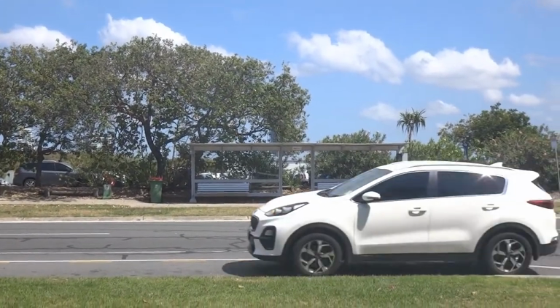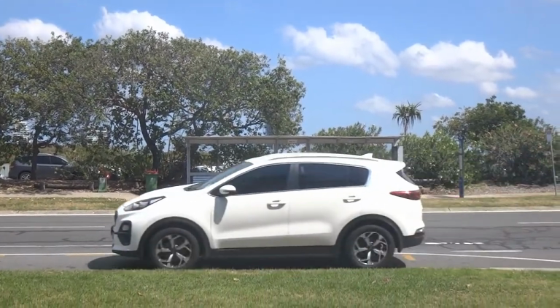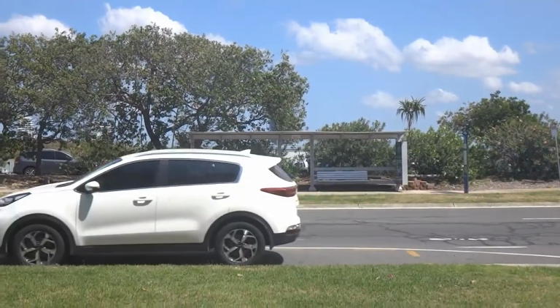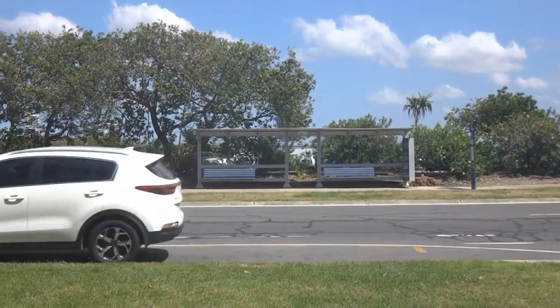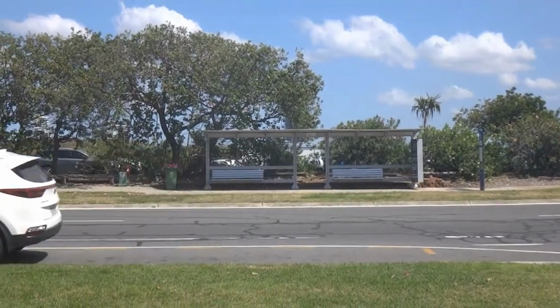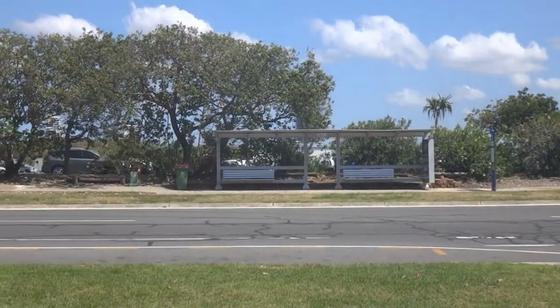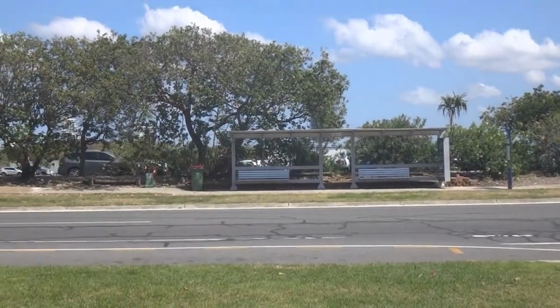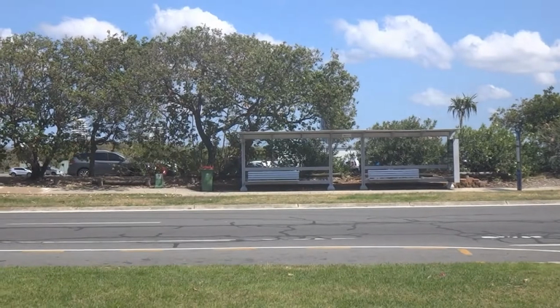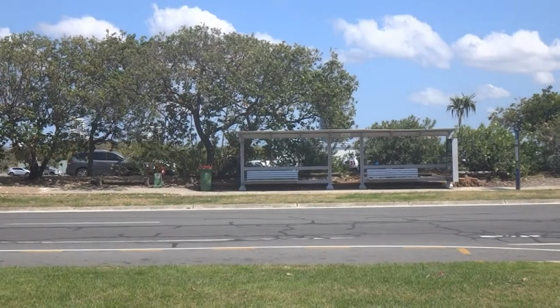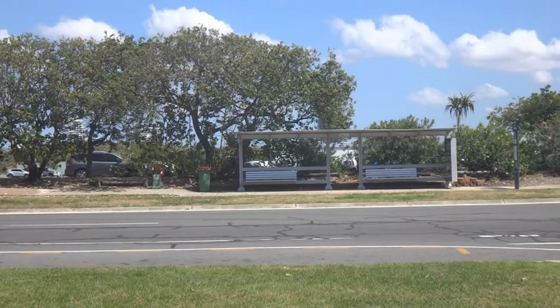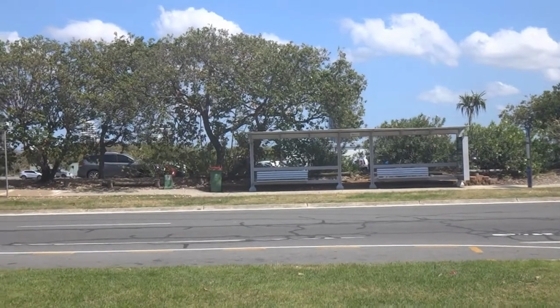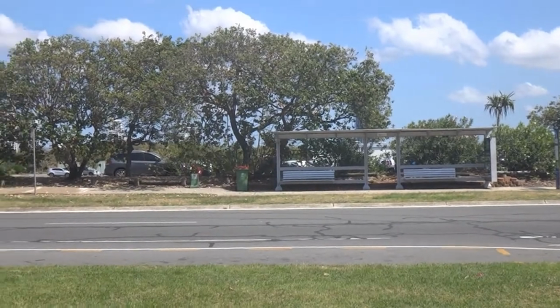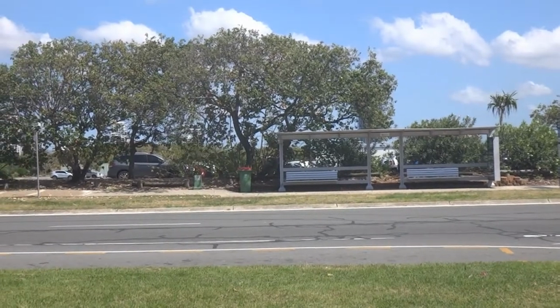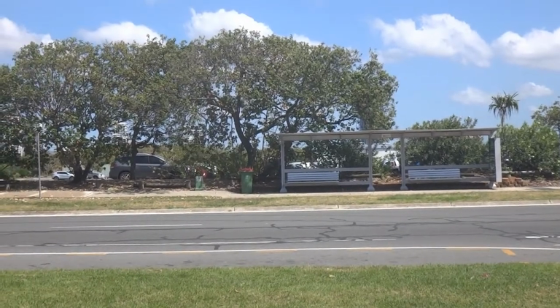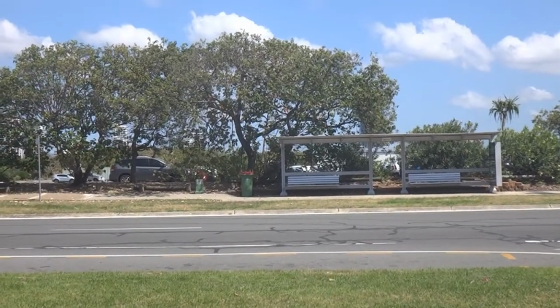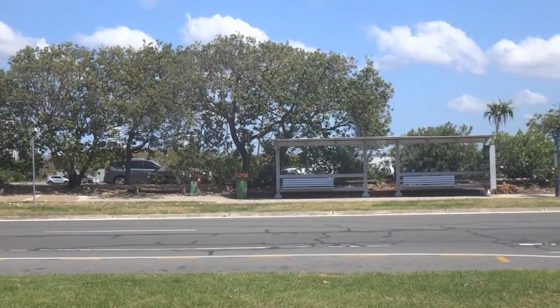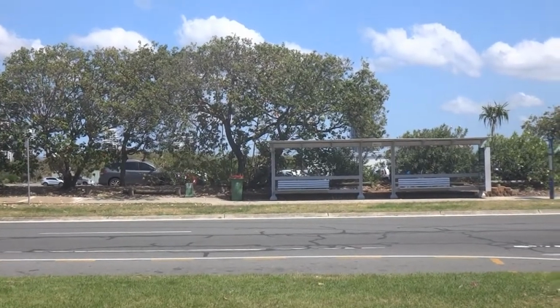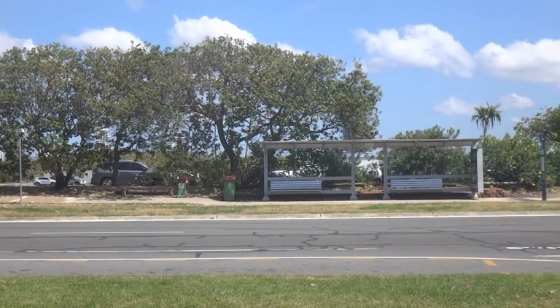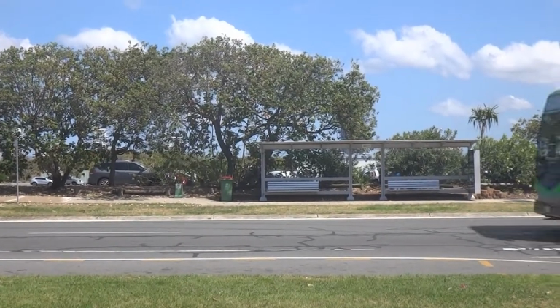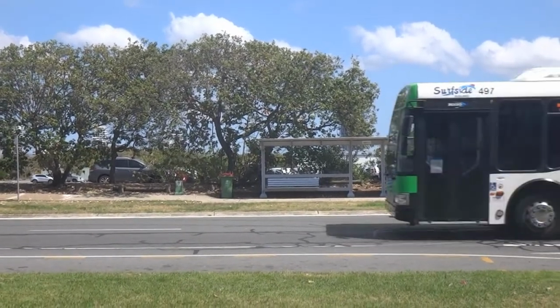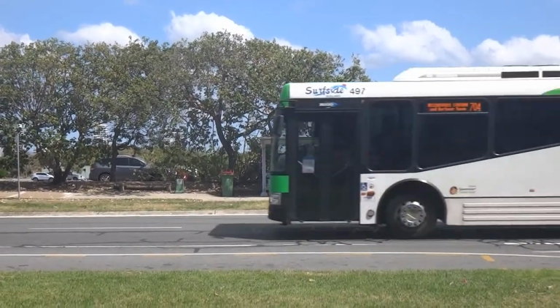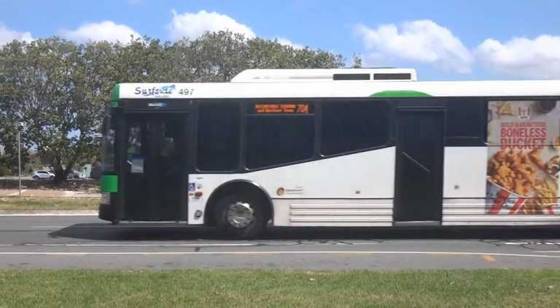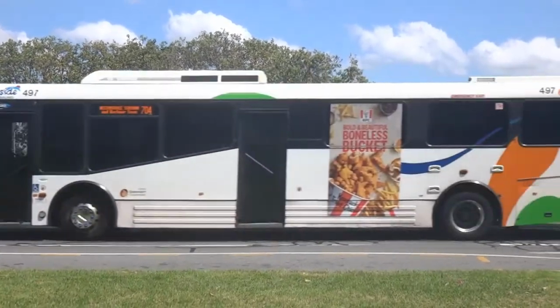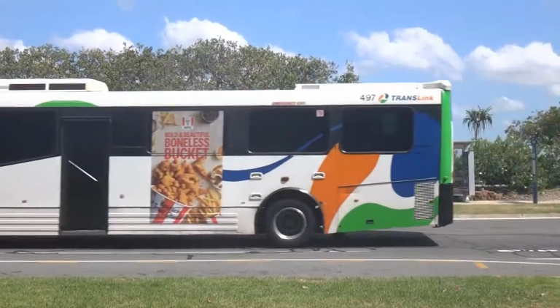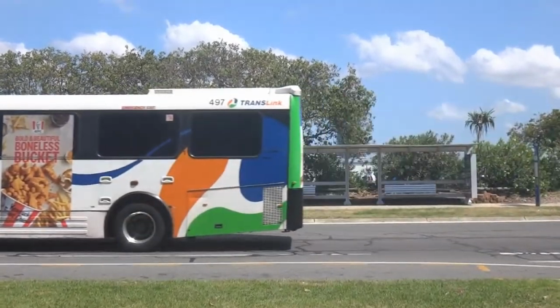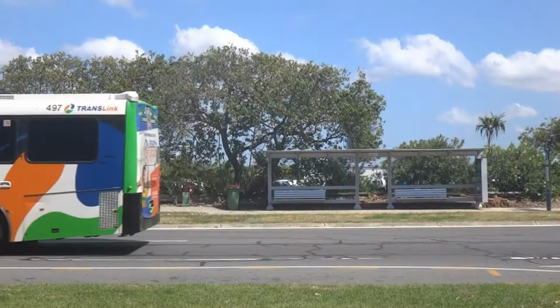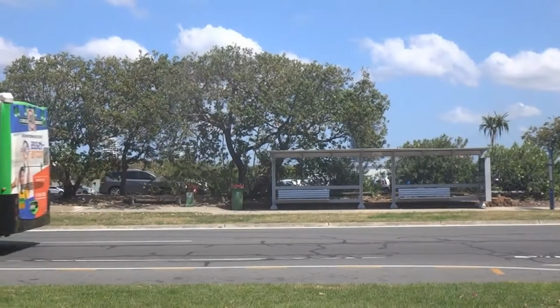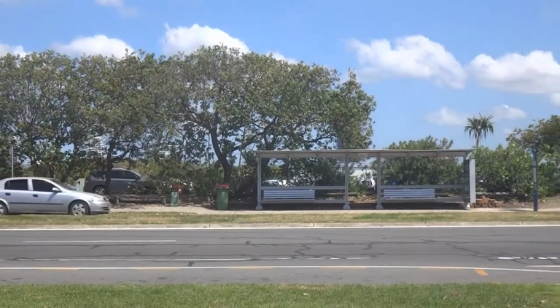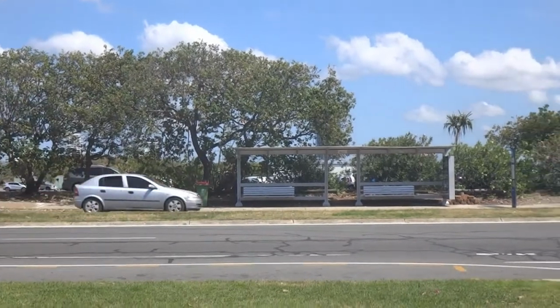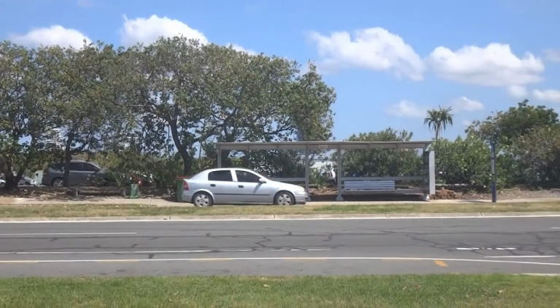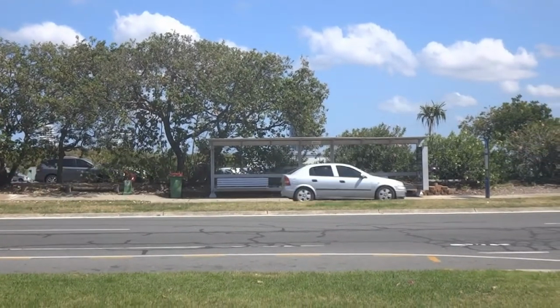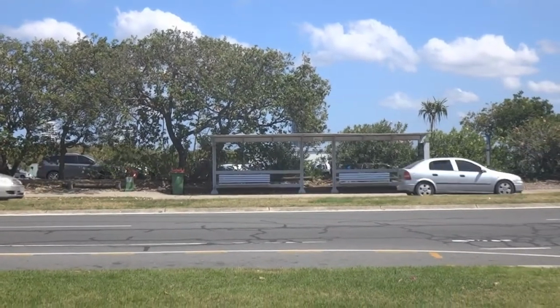After you get to this bus stop, you are going to have to cross the road. There is no pedestrian crossing, so do be careful when crossing. Stop in the island and make sure it's safe to cross.